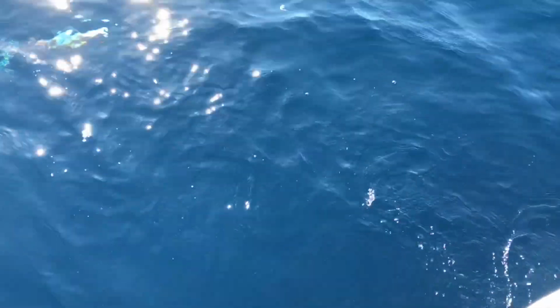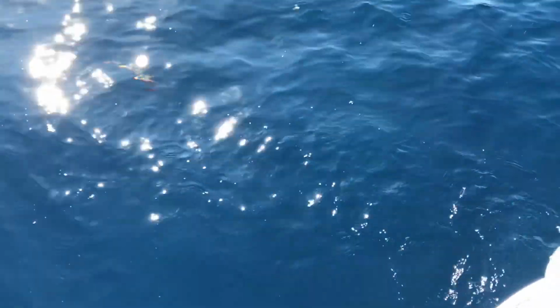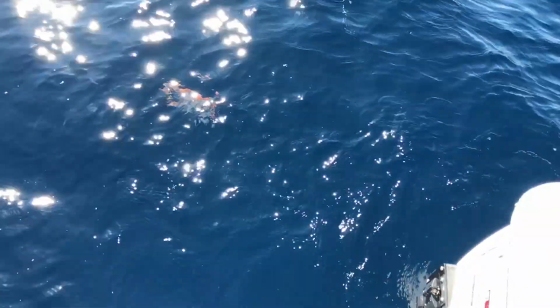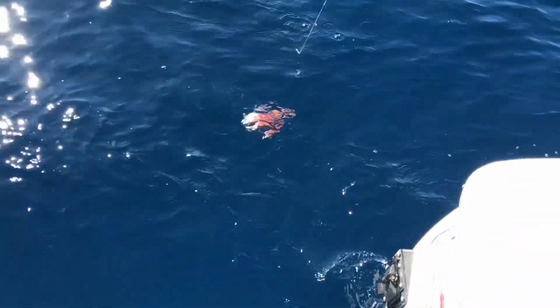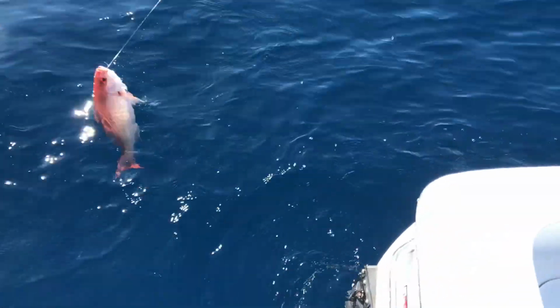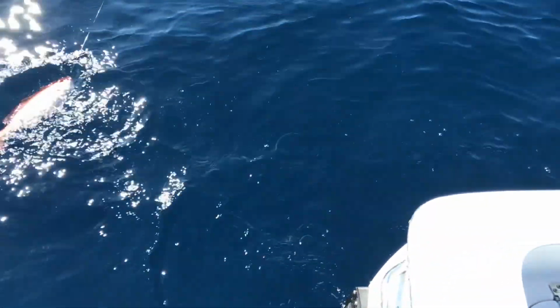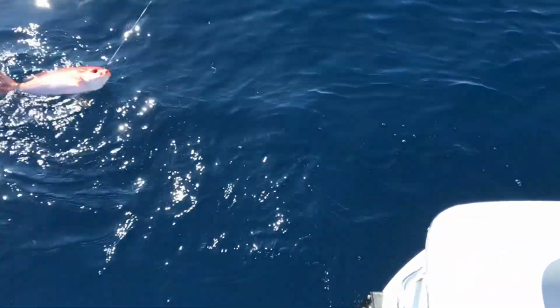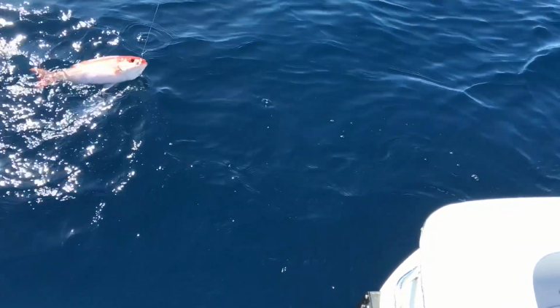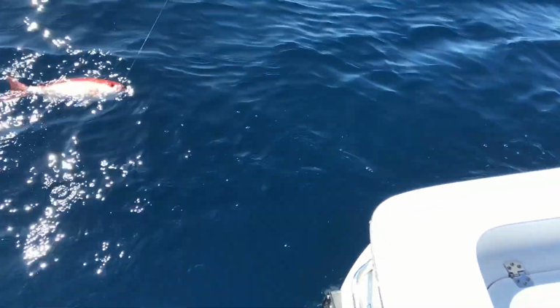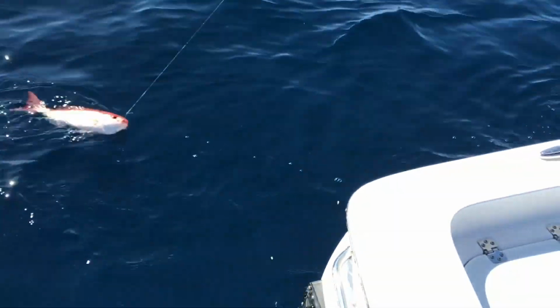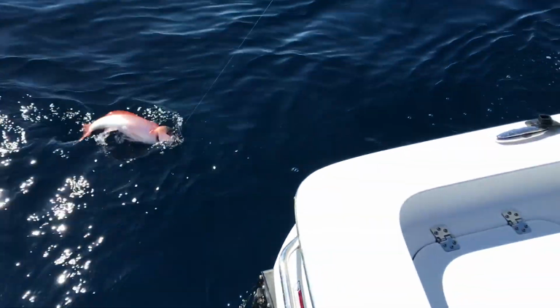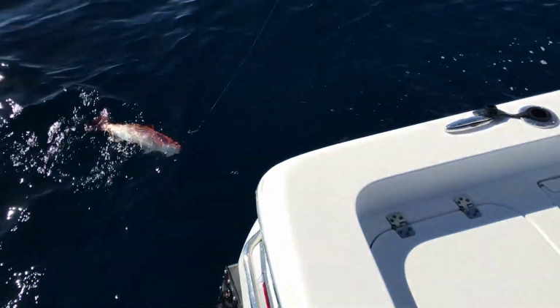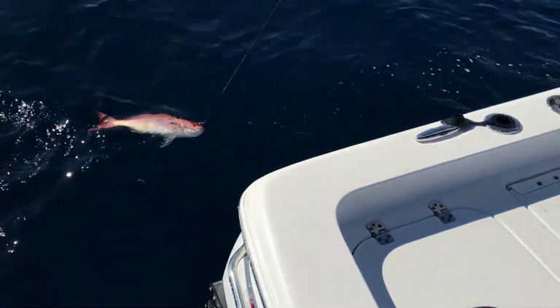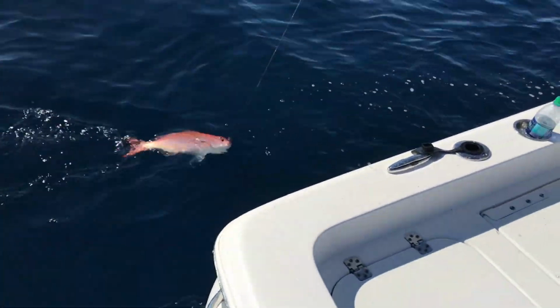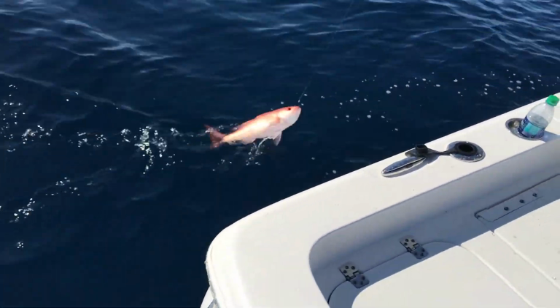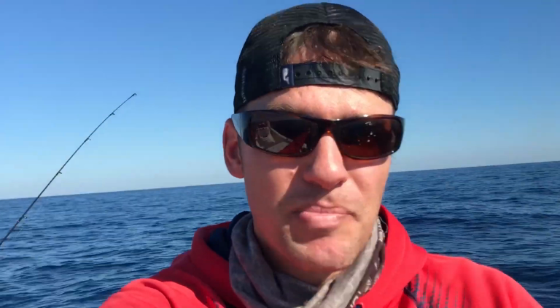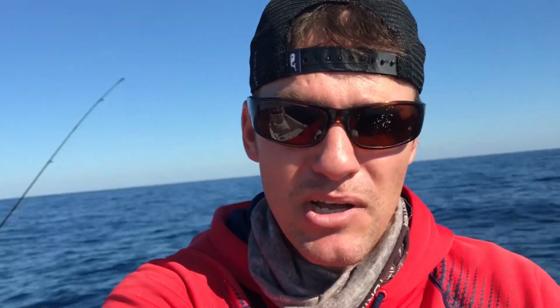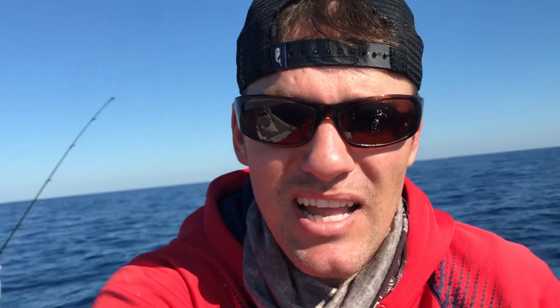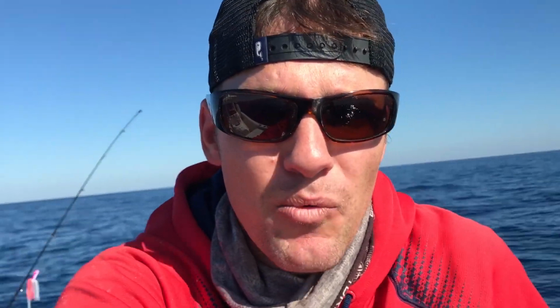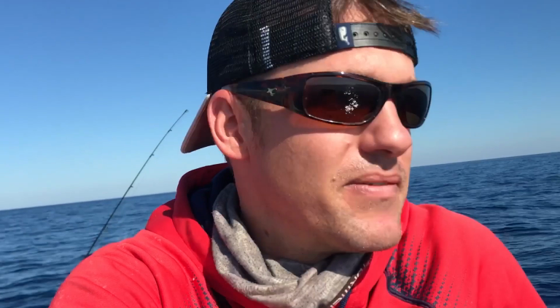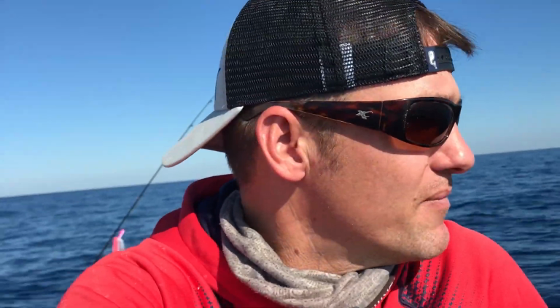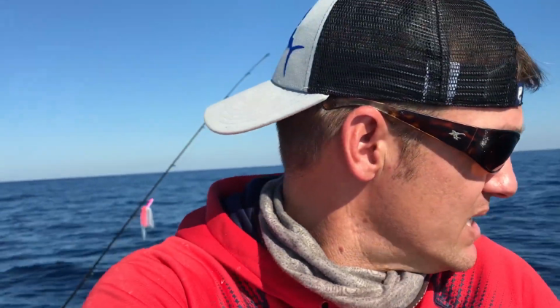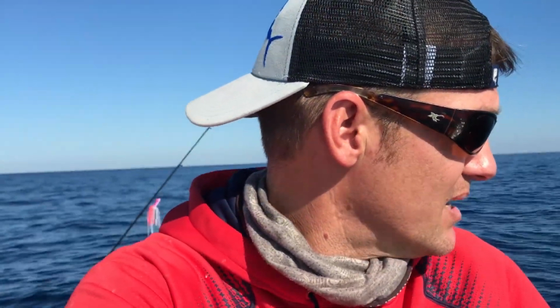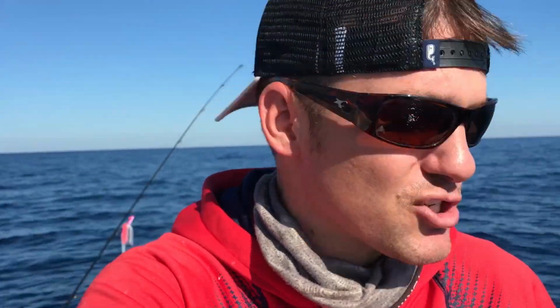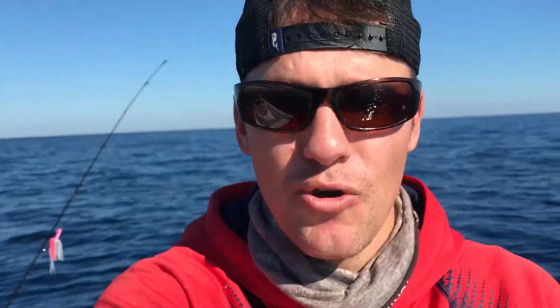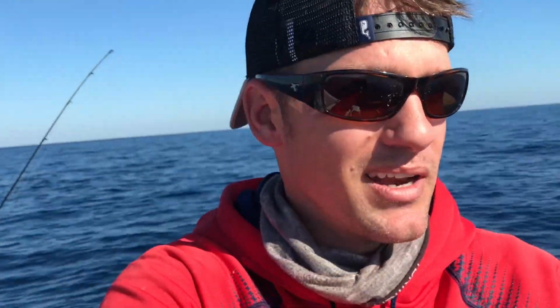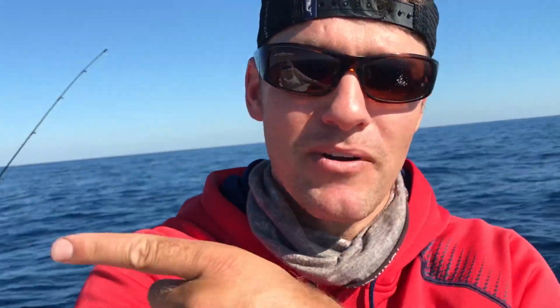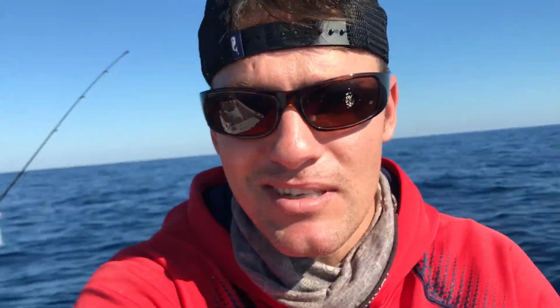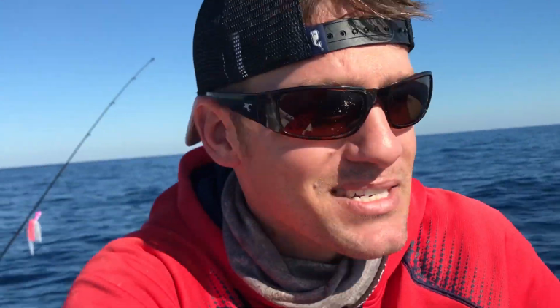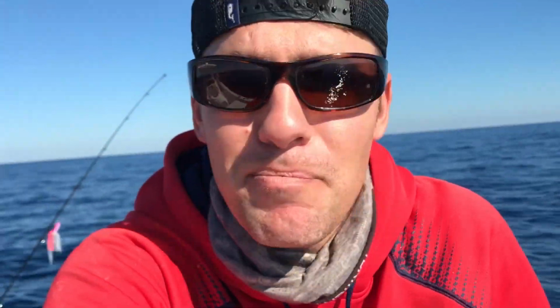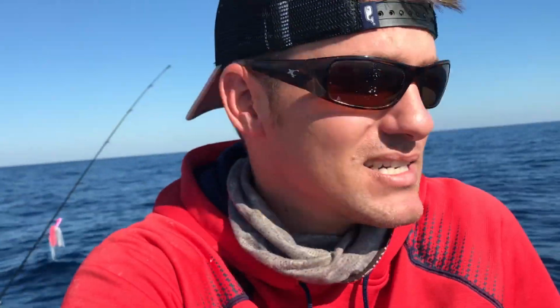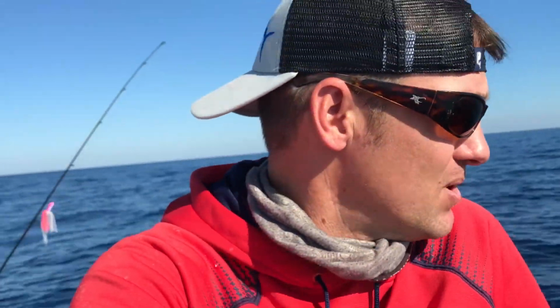Nope — giant vermilion! Look at that, that's what I'm talking about. That's a good one. Those big vermilions like that are one of my favorite fish to eat — they're so good. And that one right there was the size of a keeper red snapper.